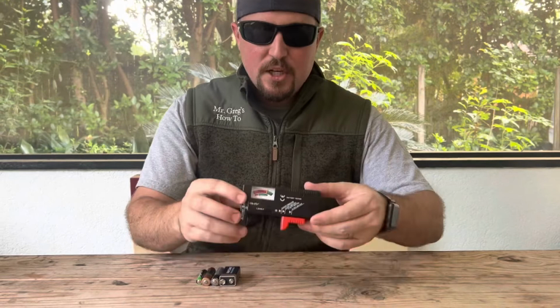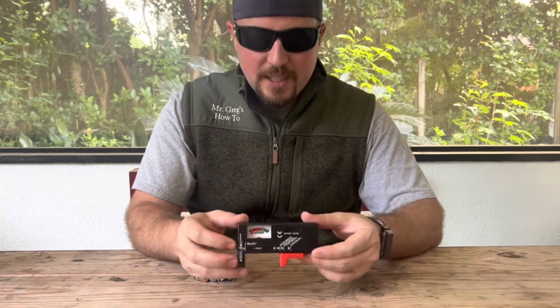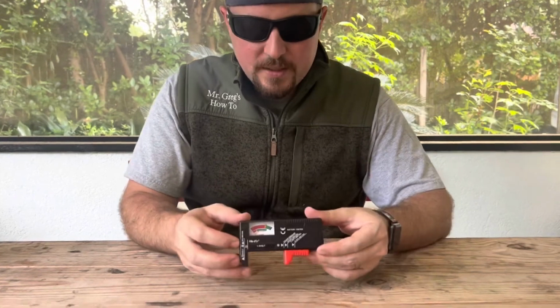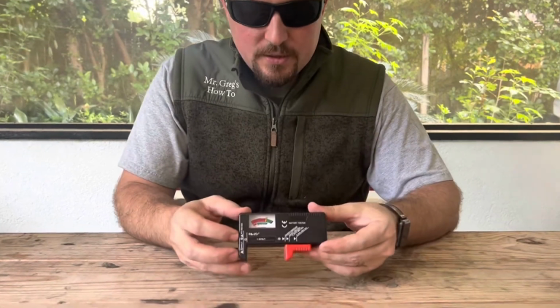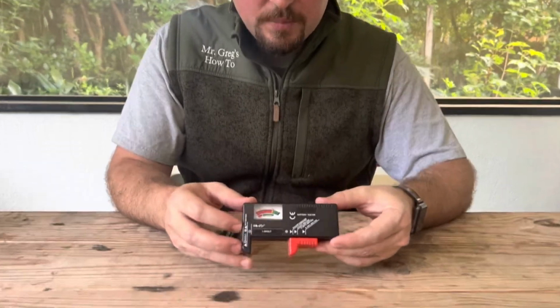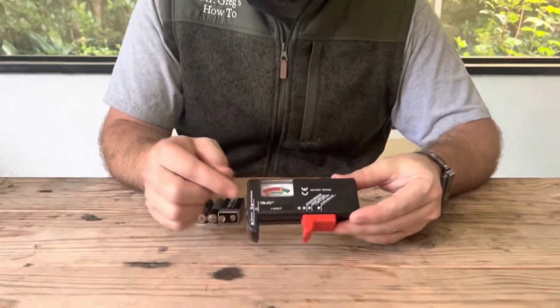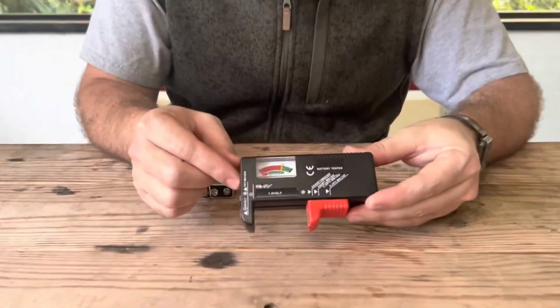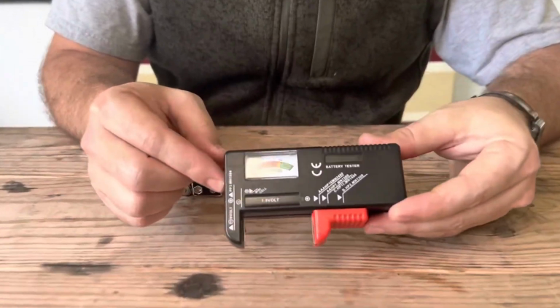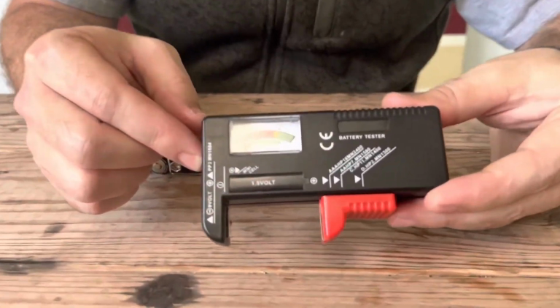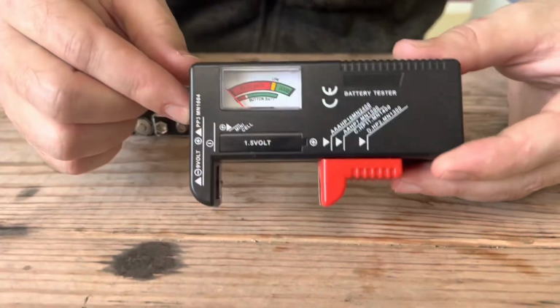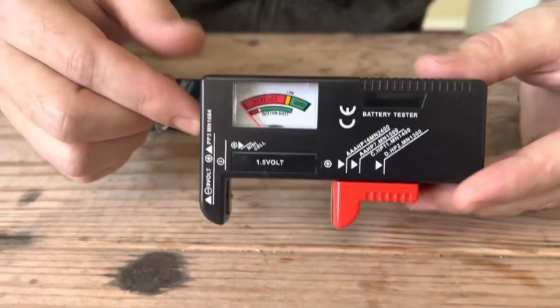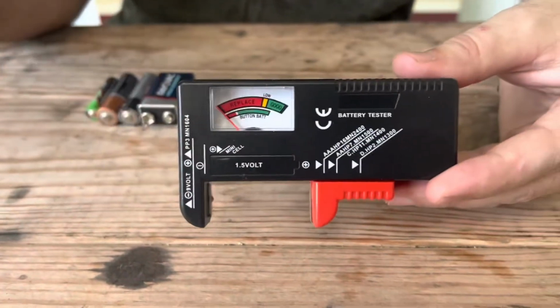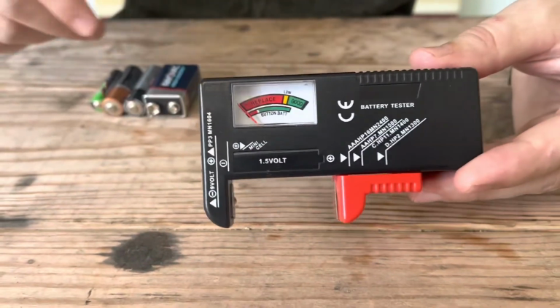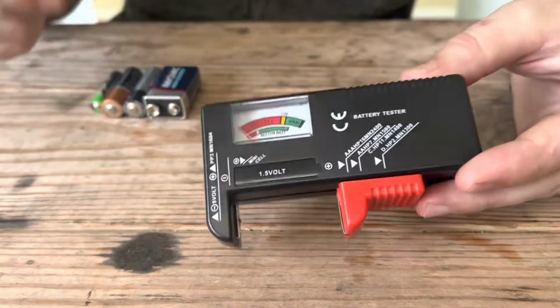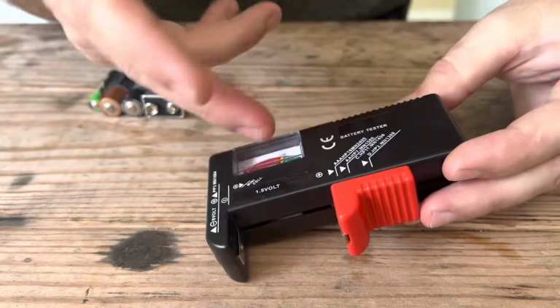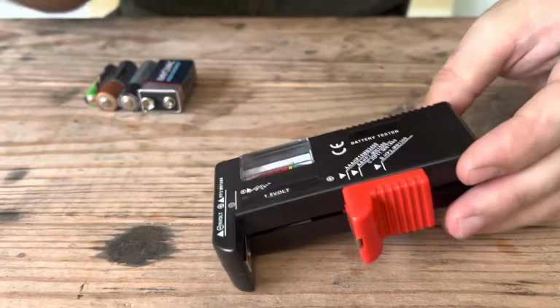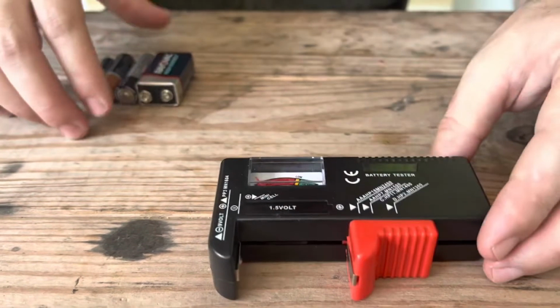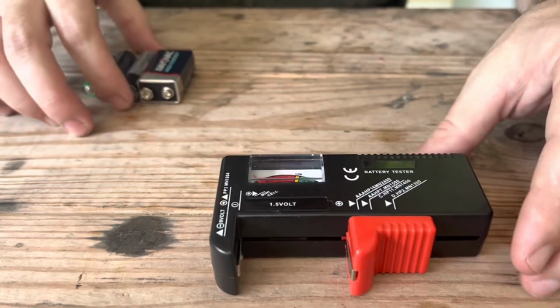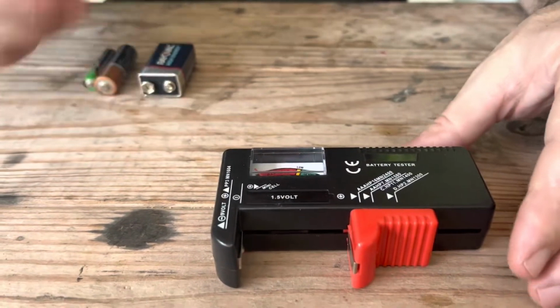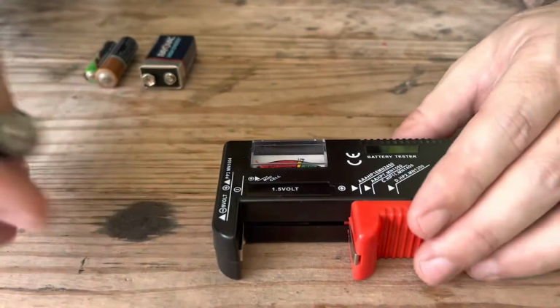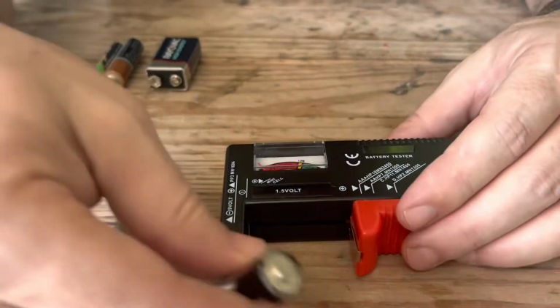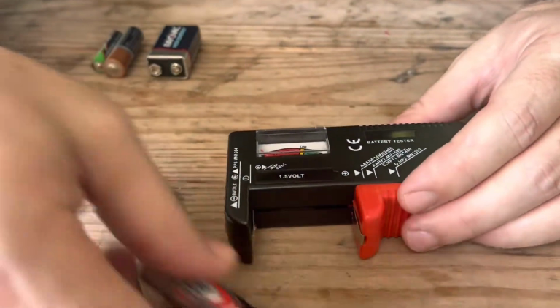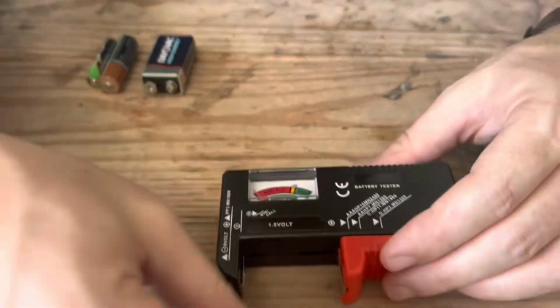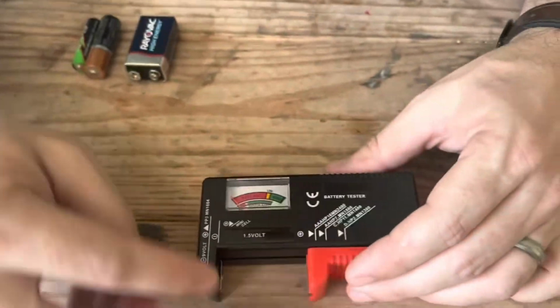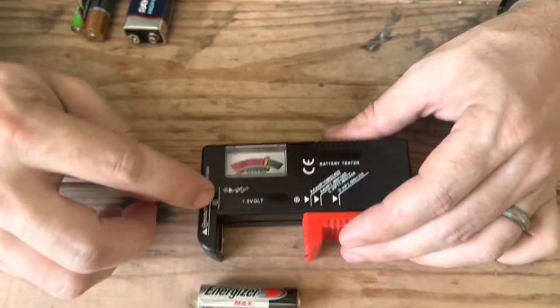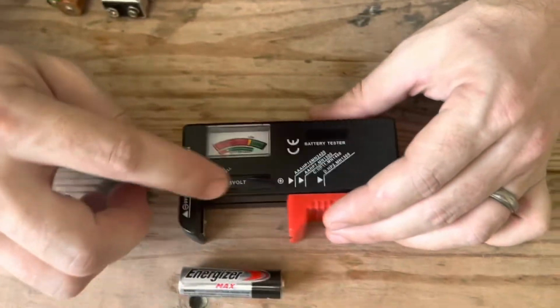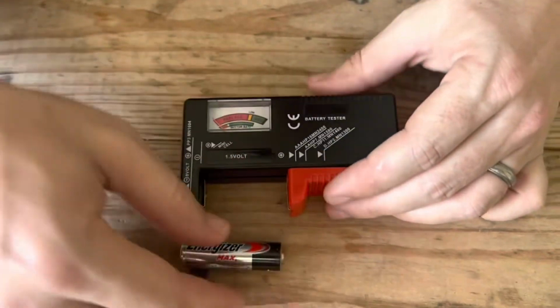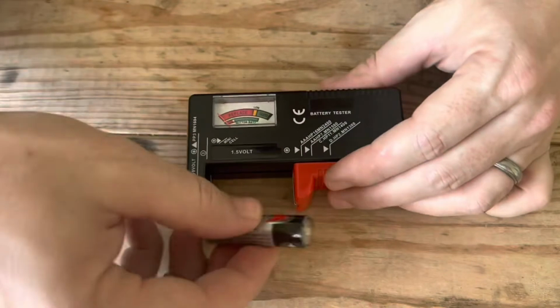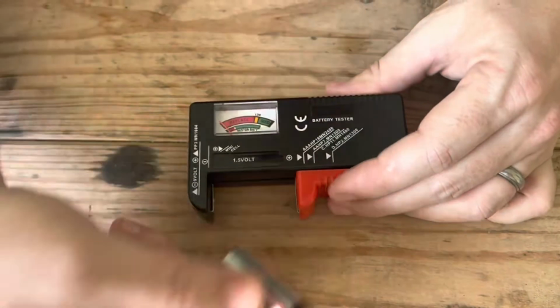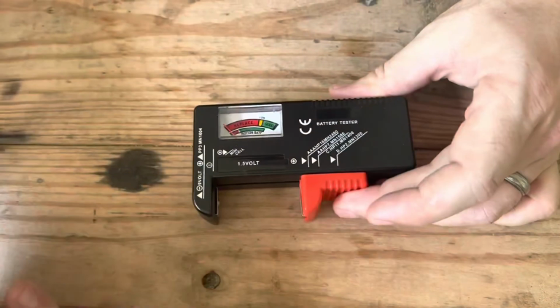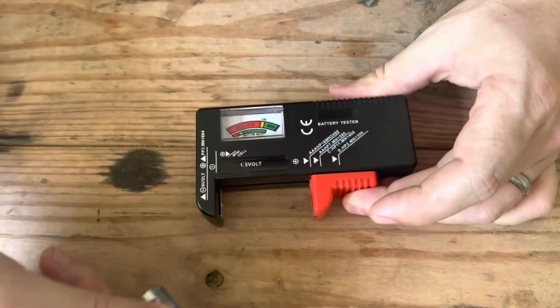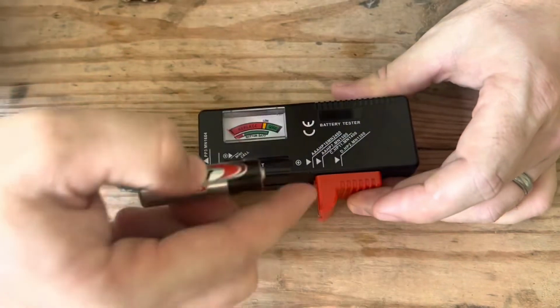We'll link this in the description, but this is just a simple battery tester. There's all different kinds. I'm not an influencer for this brand or anything. What you do is look at where it says negative and positive, and then you put in whichever size battery it is.